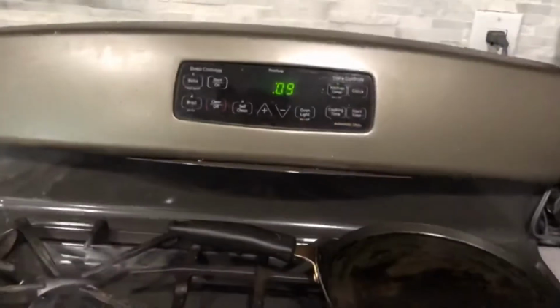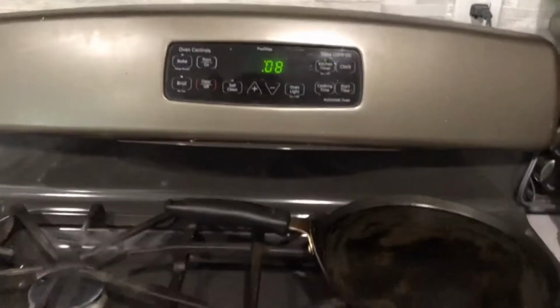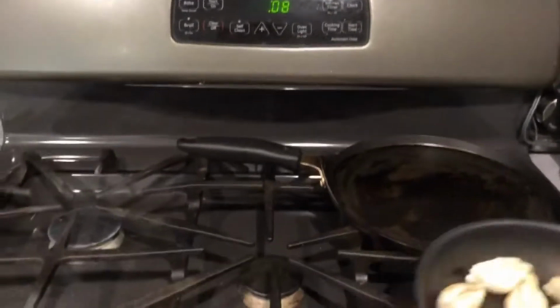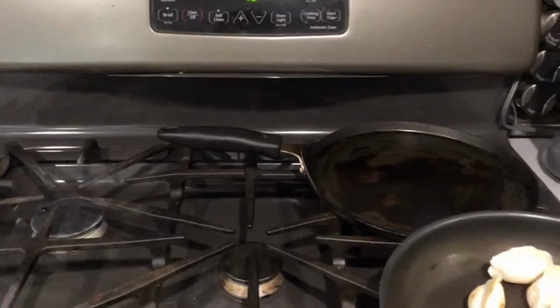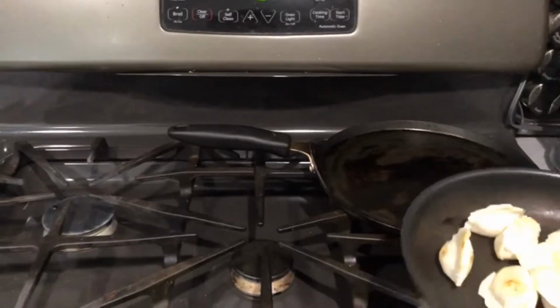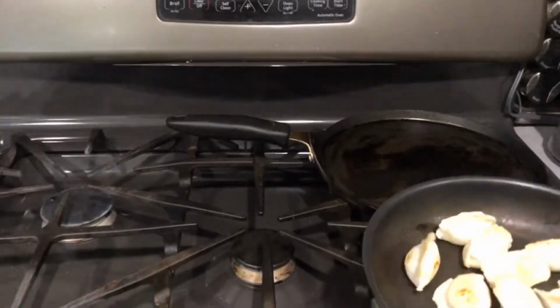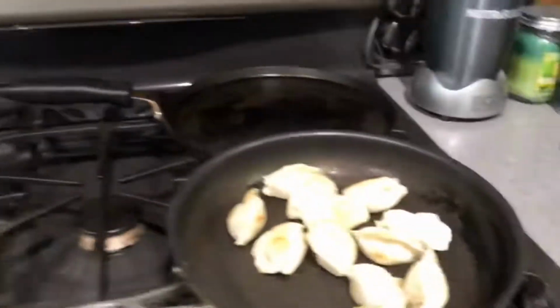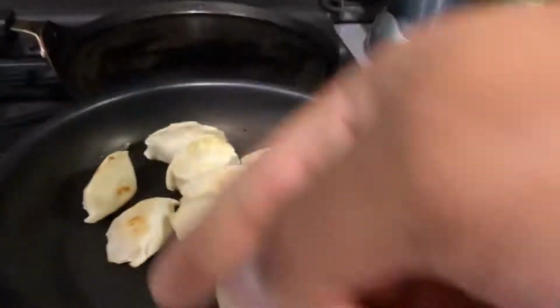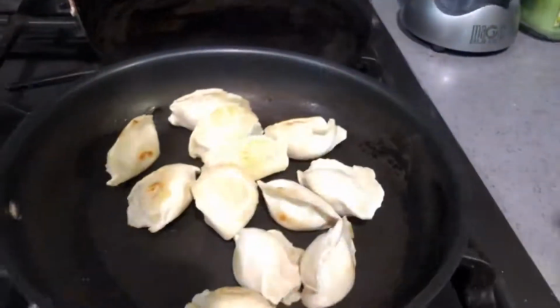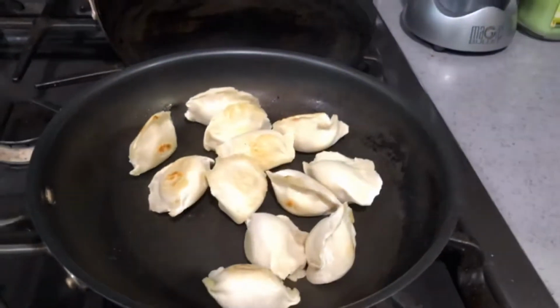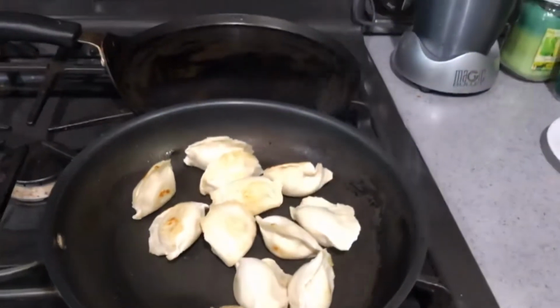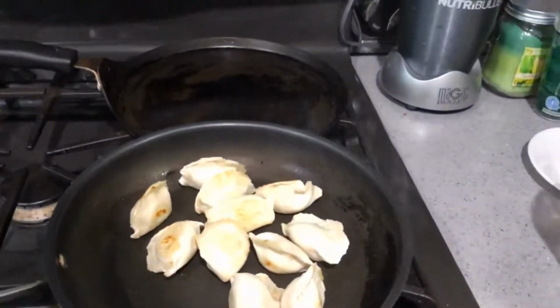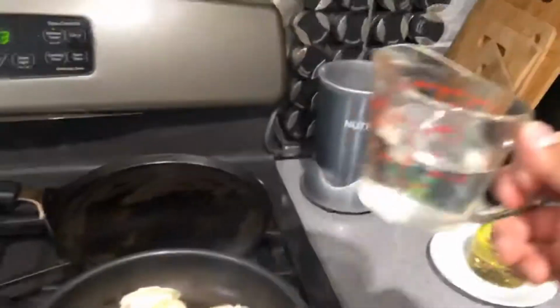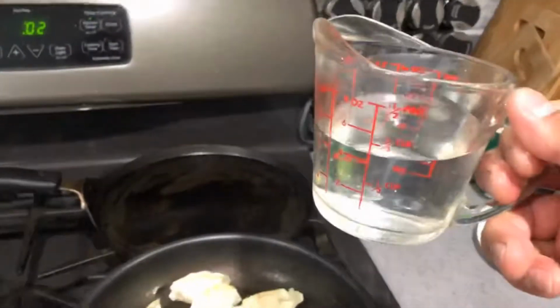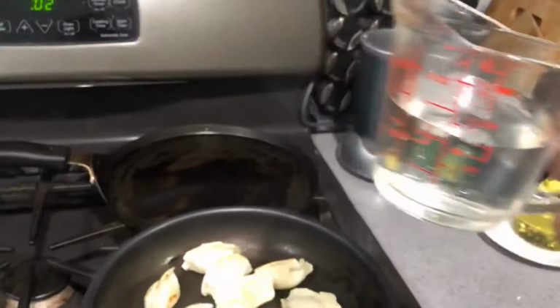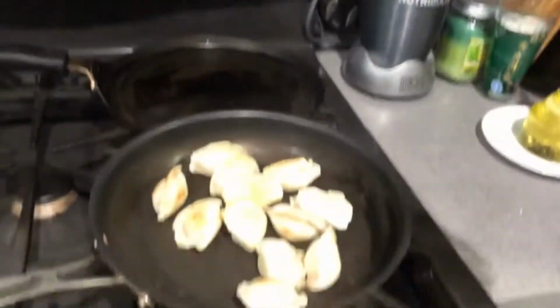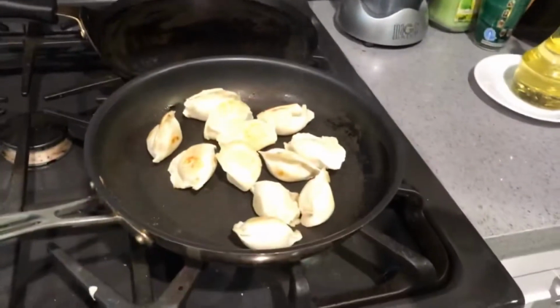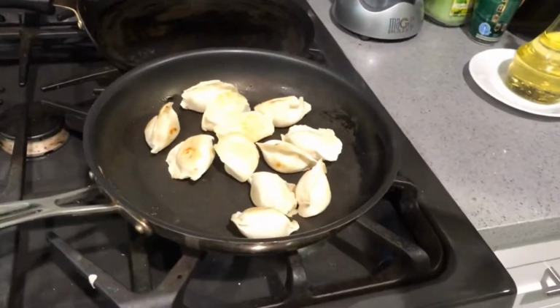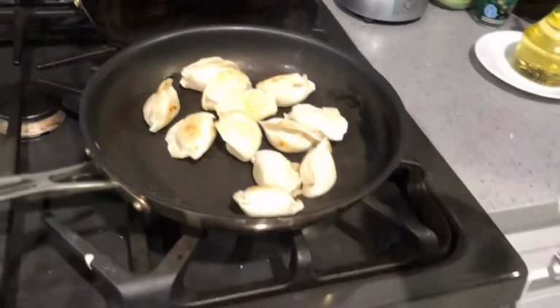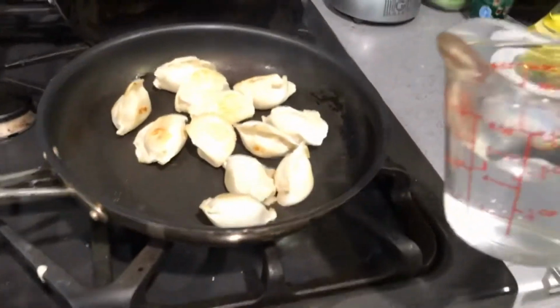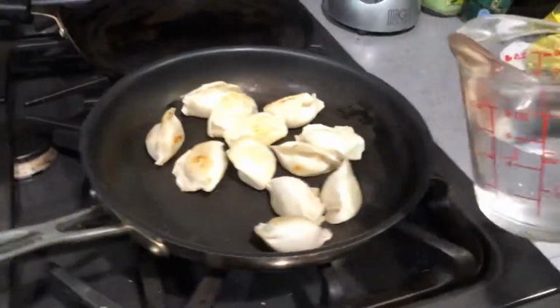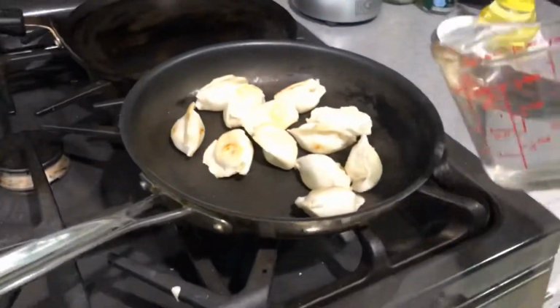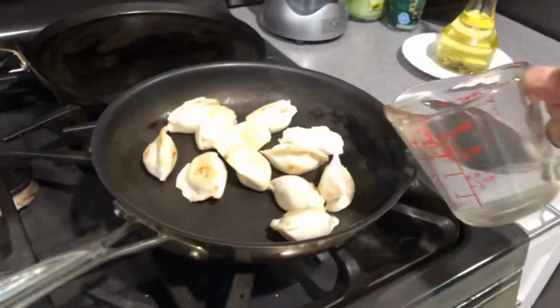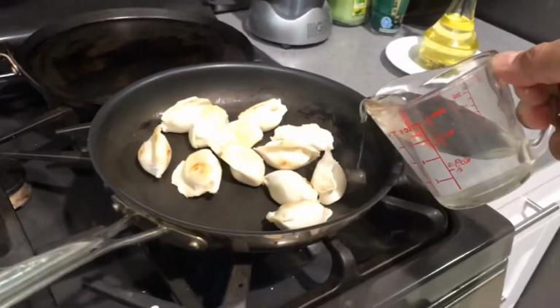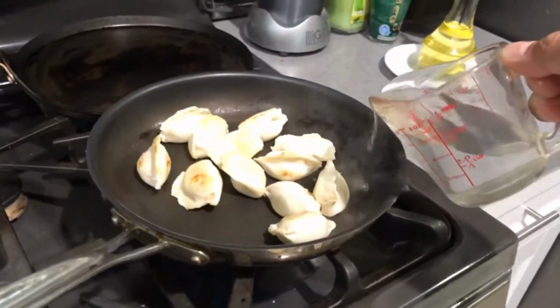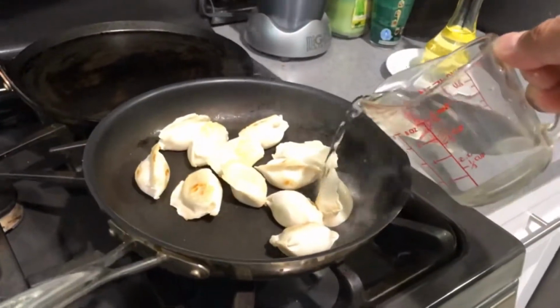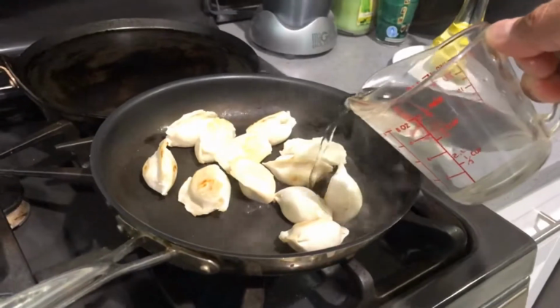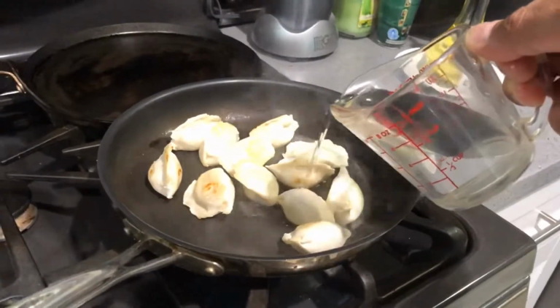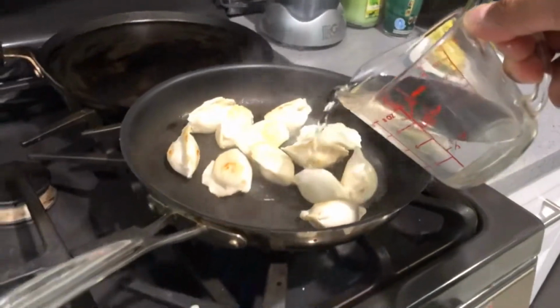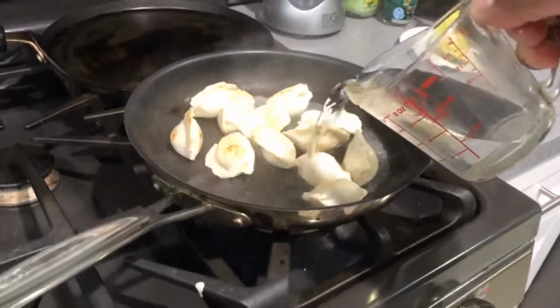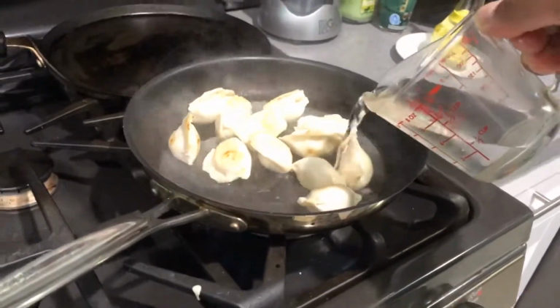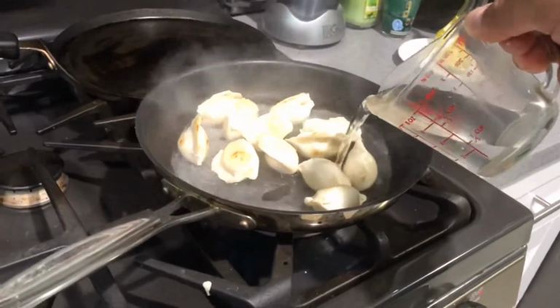9 seconds left on the countdown. The oil kind of evaporated, but I'm going to capture it on film. The instructions tell me to put water in the hot oil. Nothing happened — we're good.